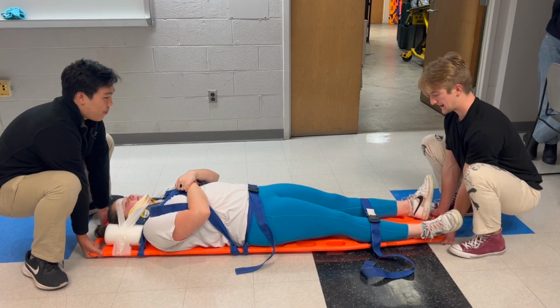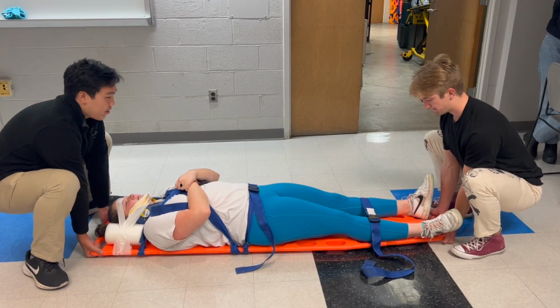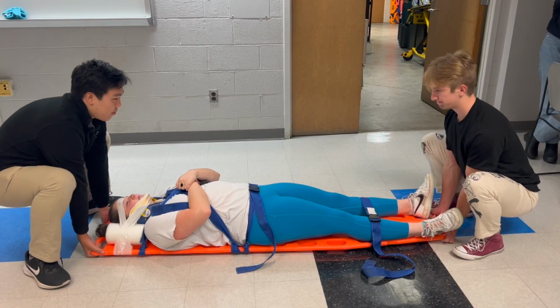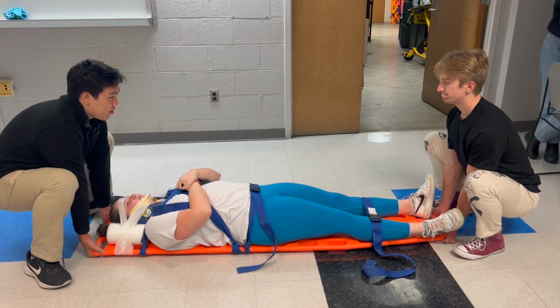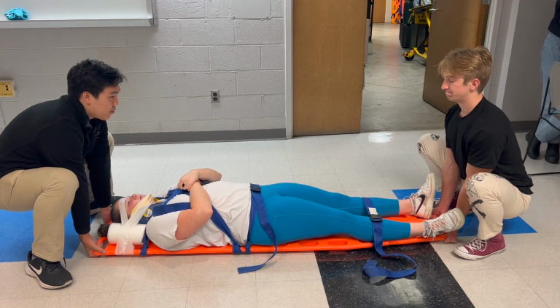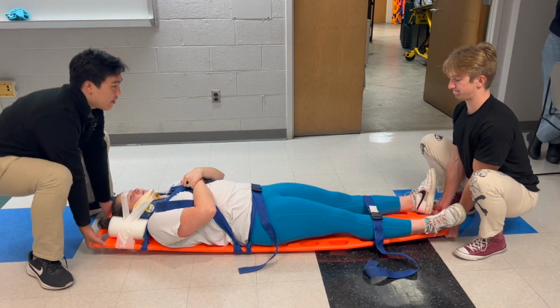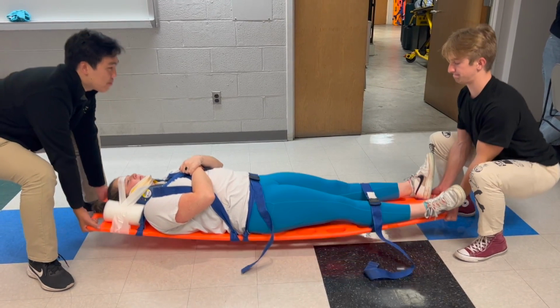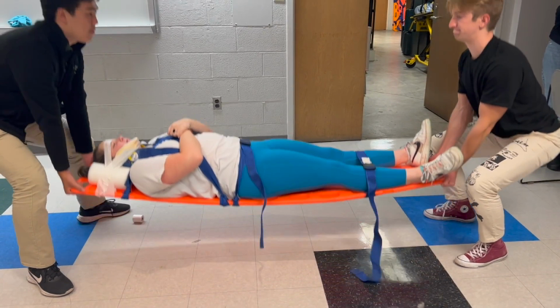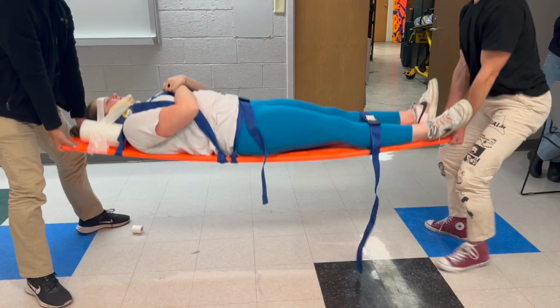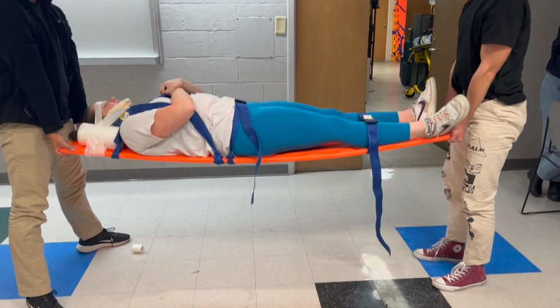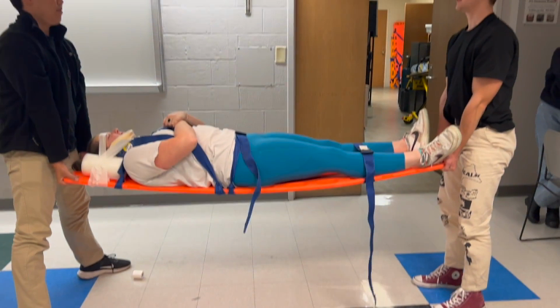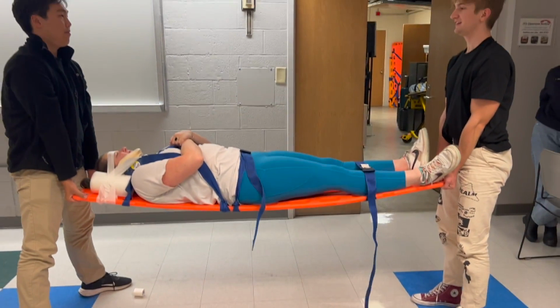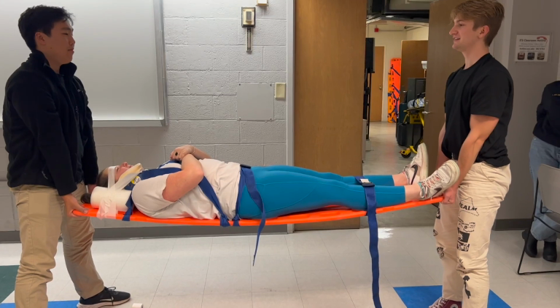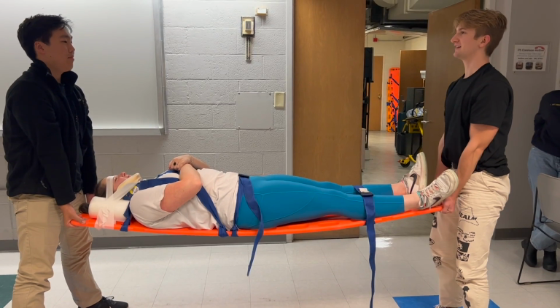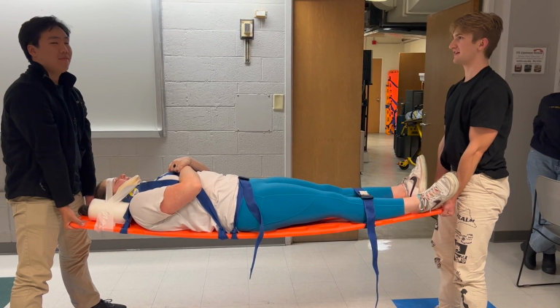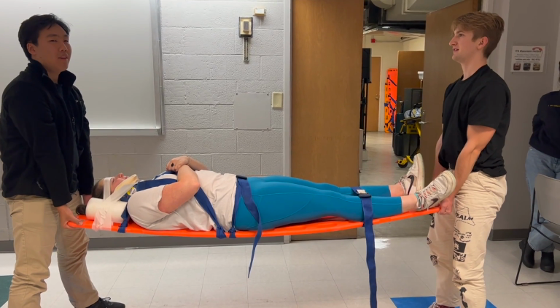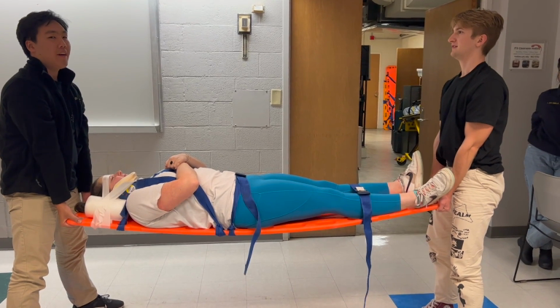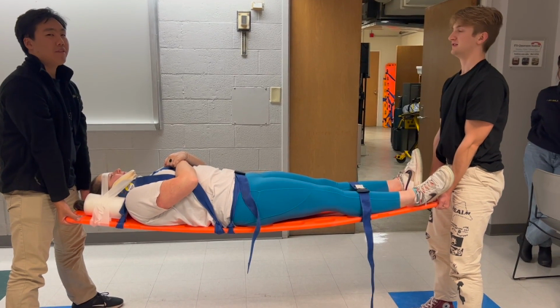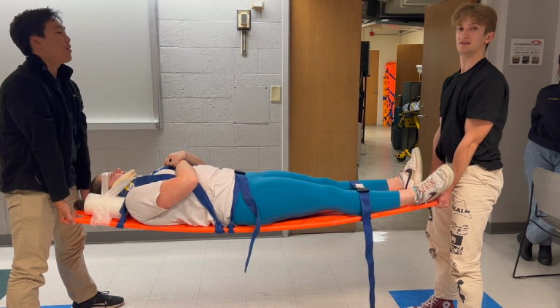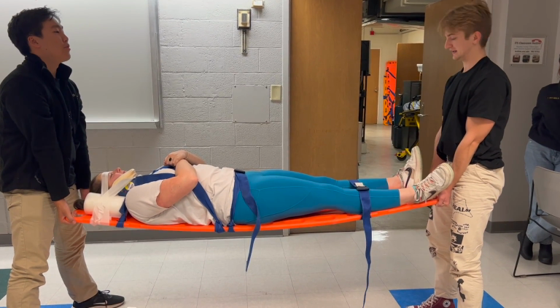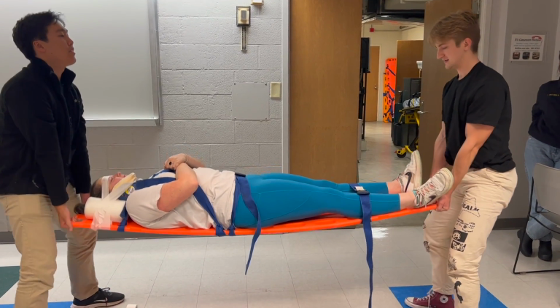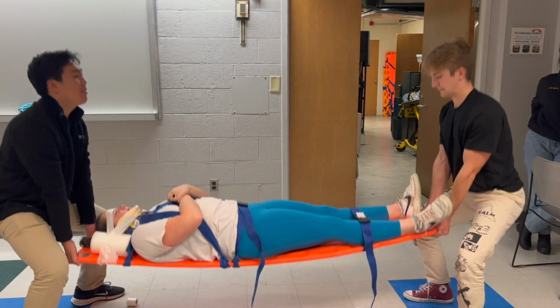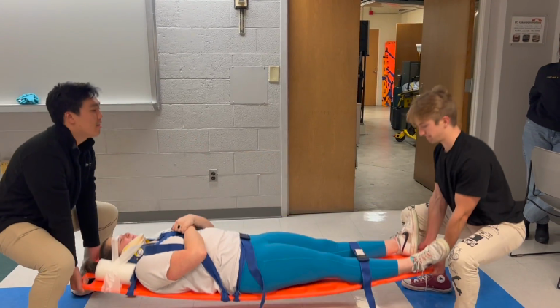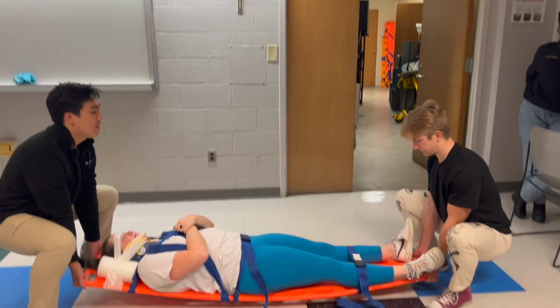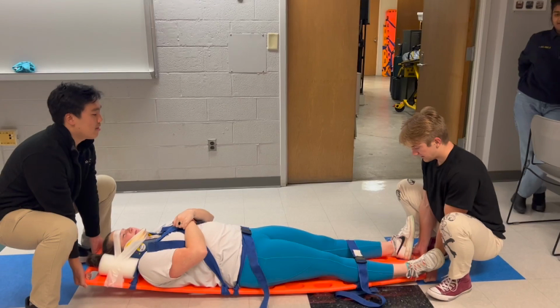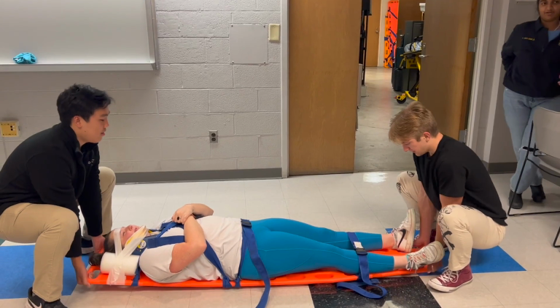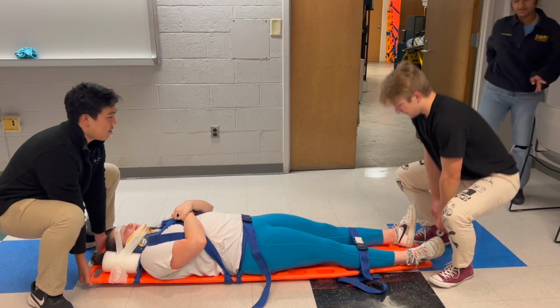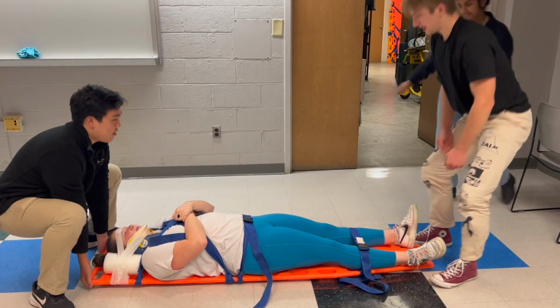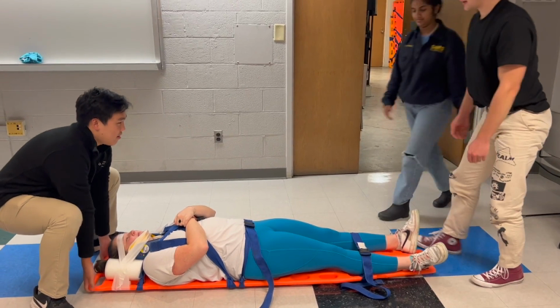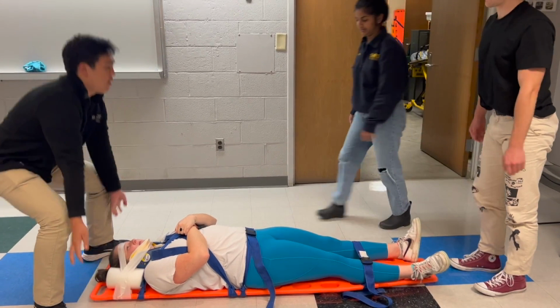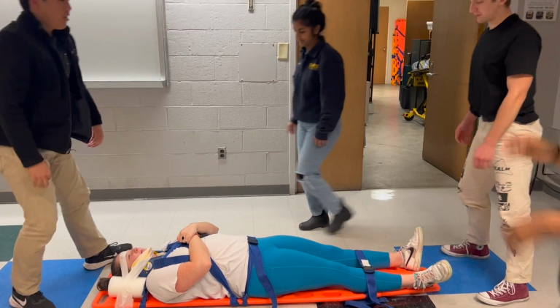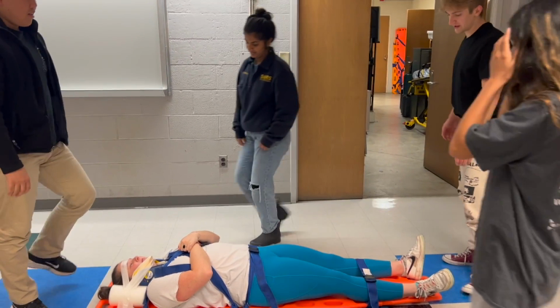Up on three — one, two, three, up. And down on three — one, two, three, down. And here we go with the four-person lift. It's very similar — same process. Make sure to use the big muscles in your body and not your back.